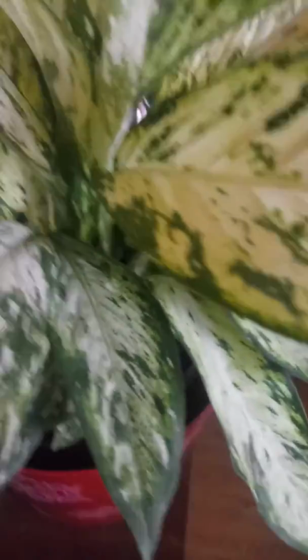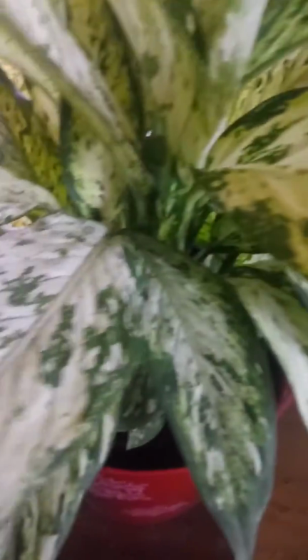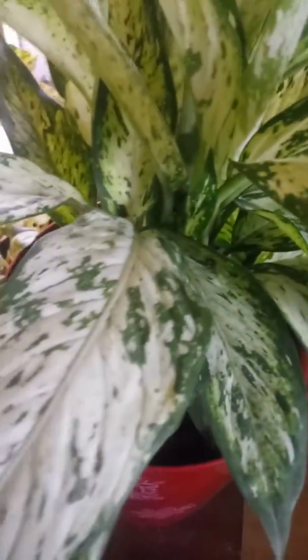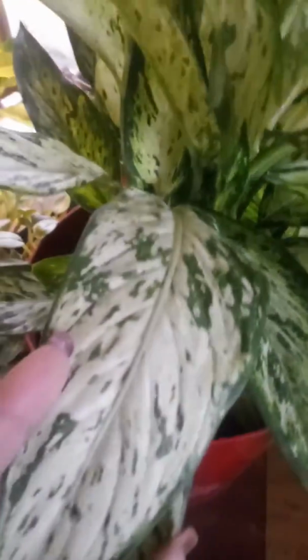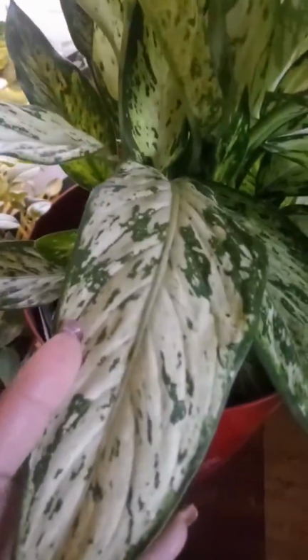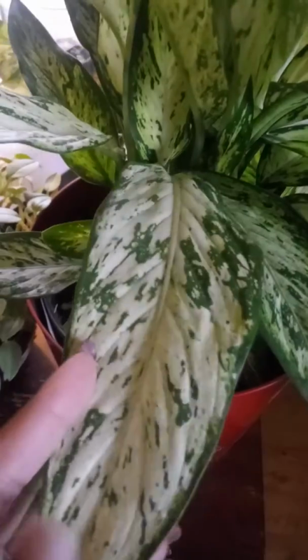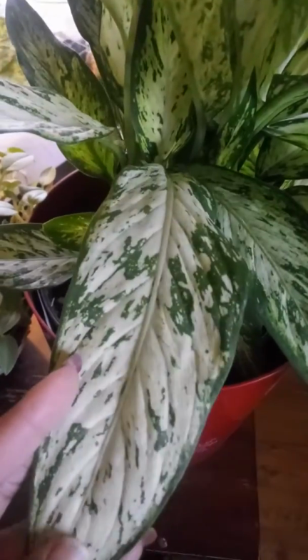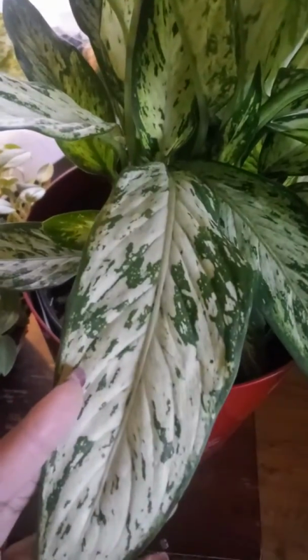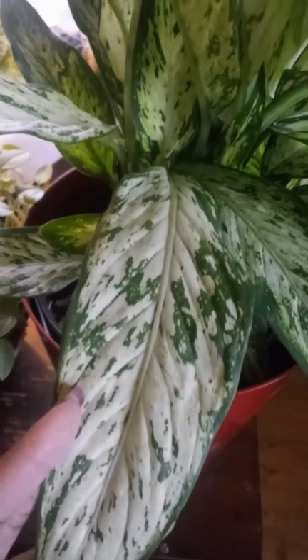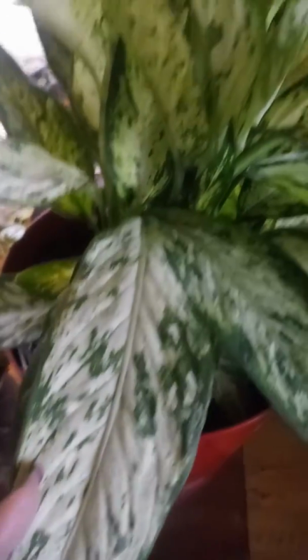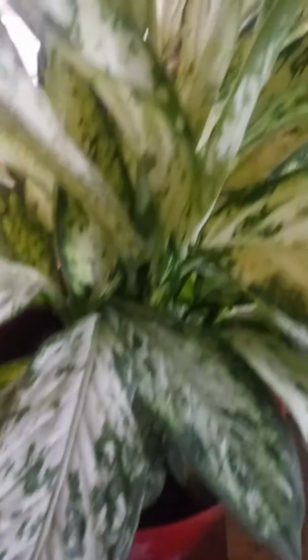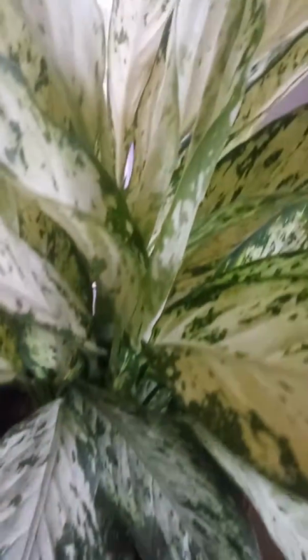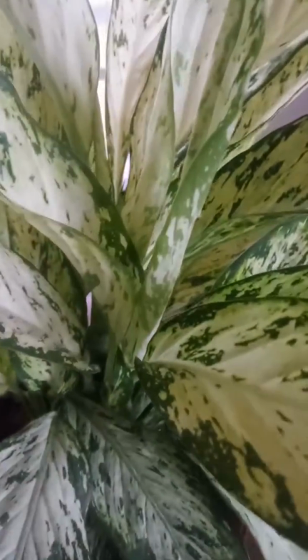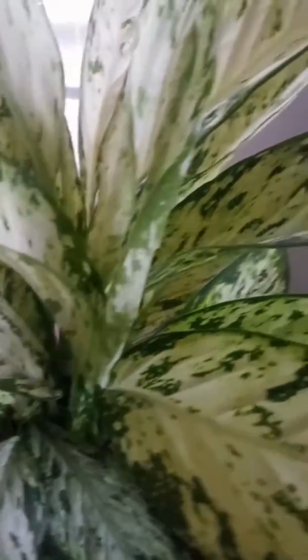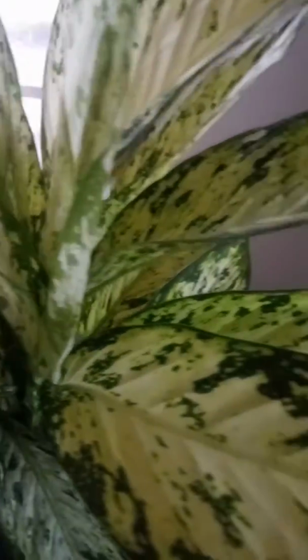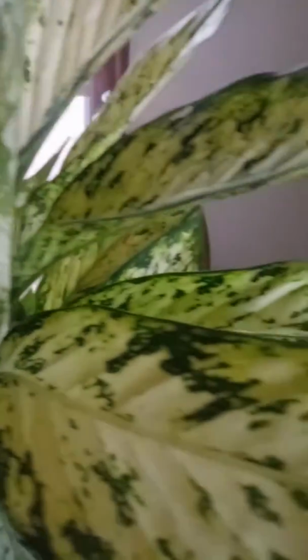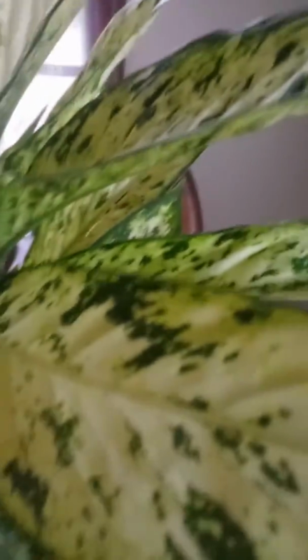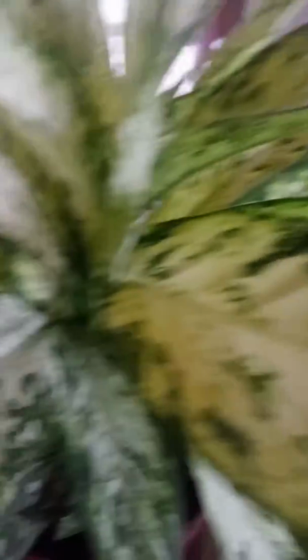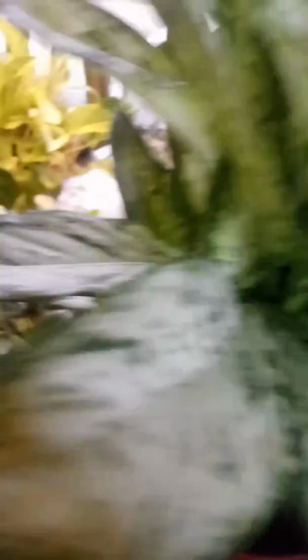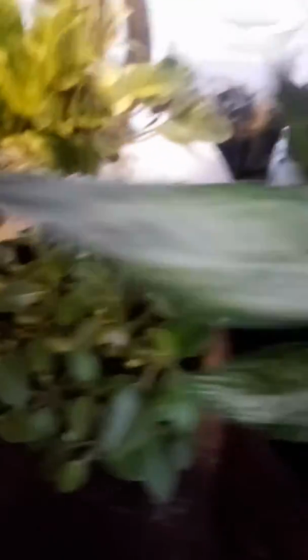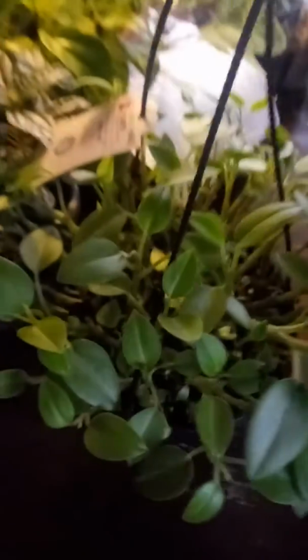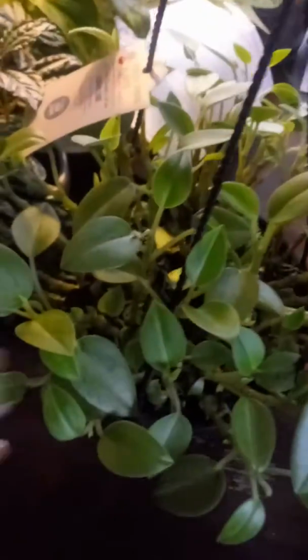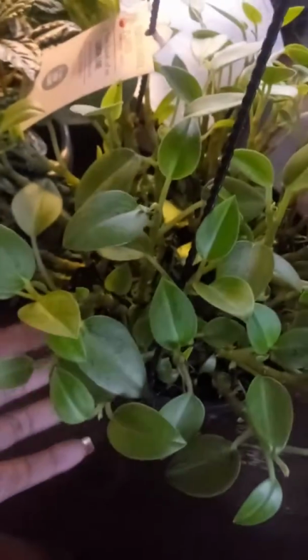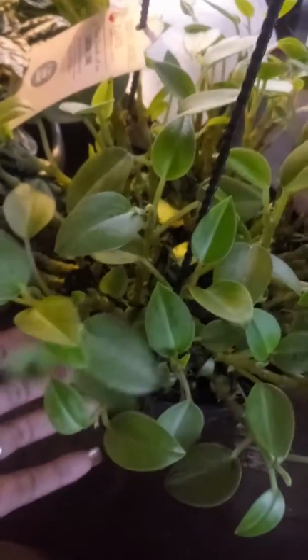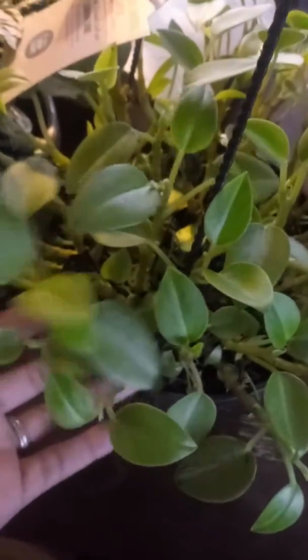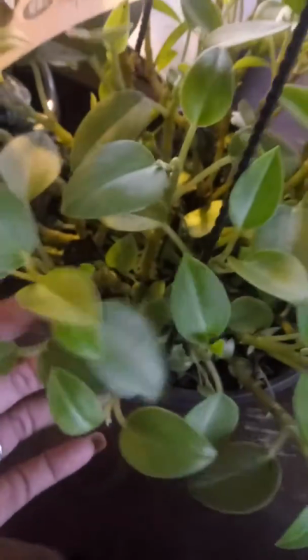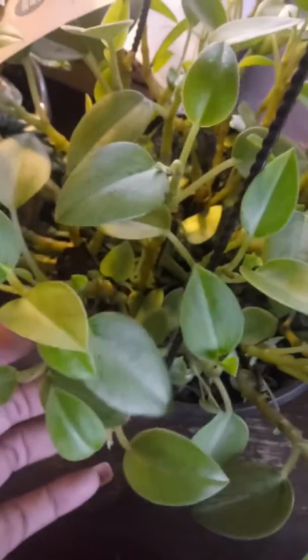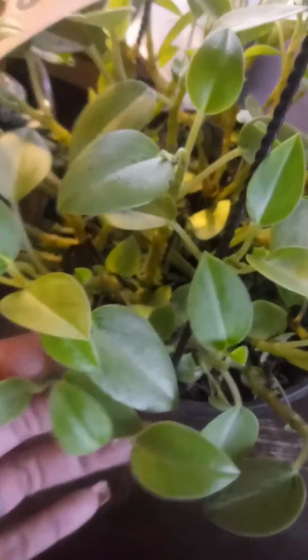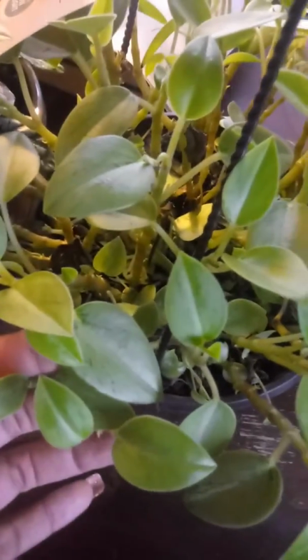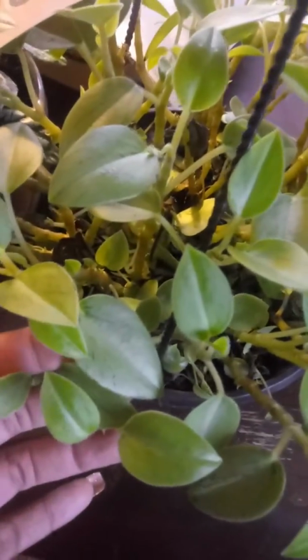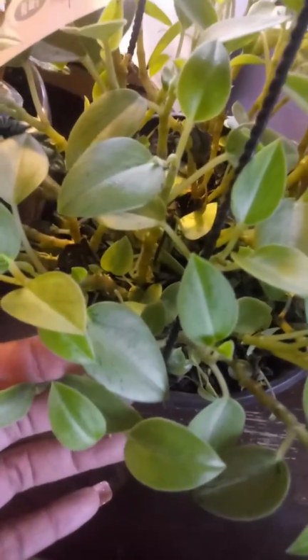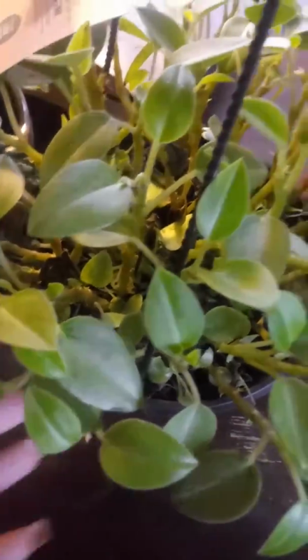So this is the Daffin Bacchia I picked up. Not sure of the variety, but I definitely love the foliage. This is my Peperomia Pixie Lime that I got for $5 at Lowe's on Clarence.